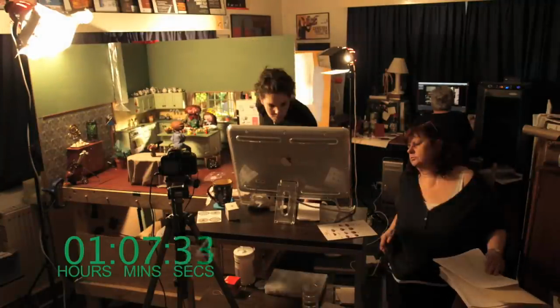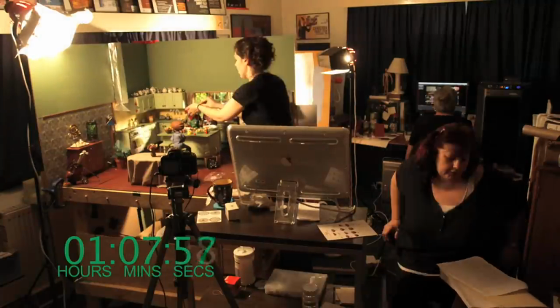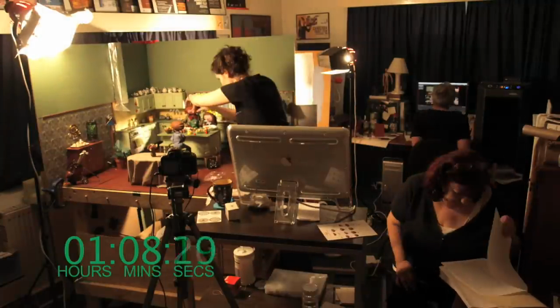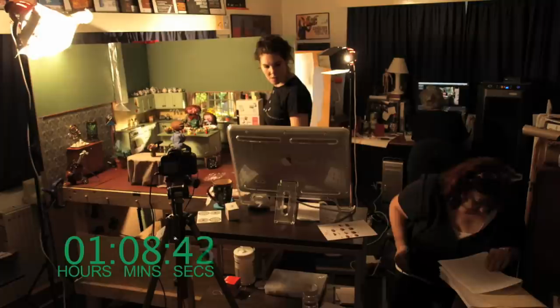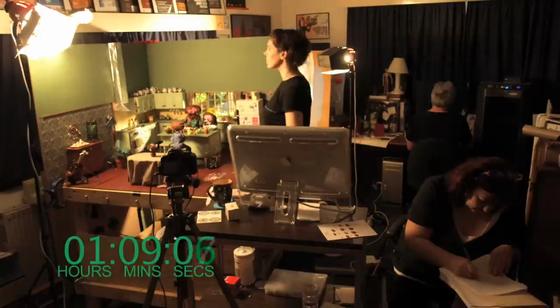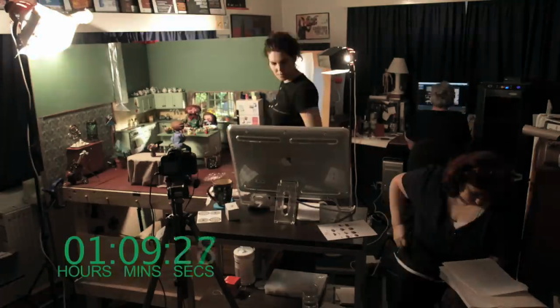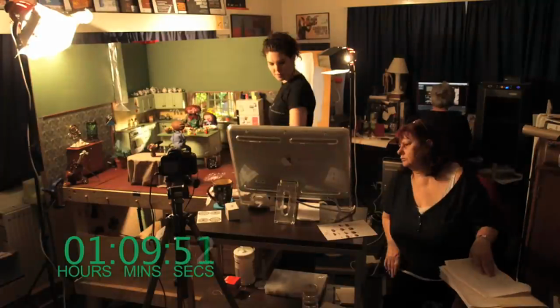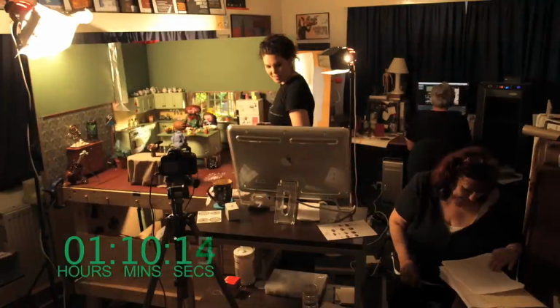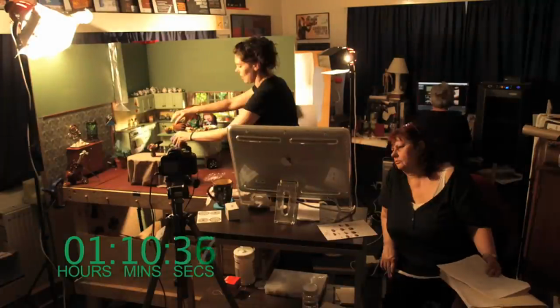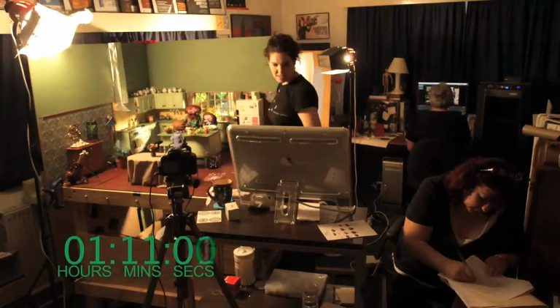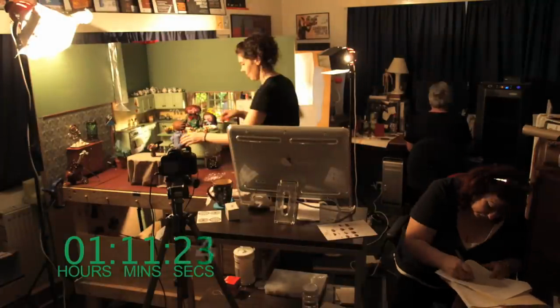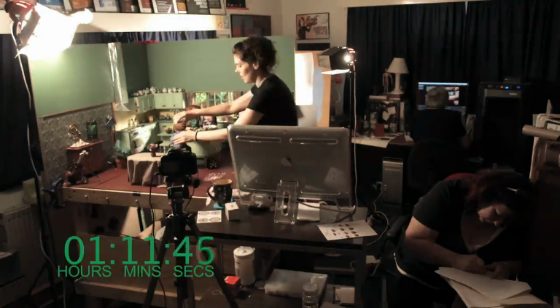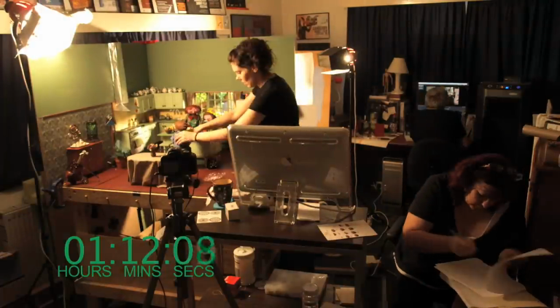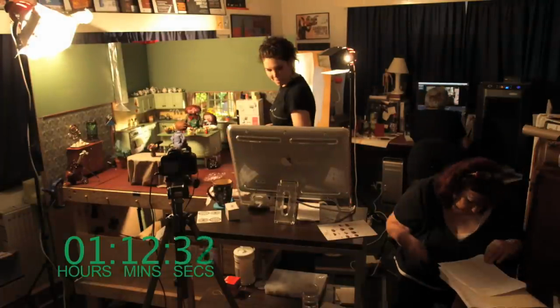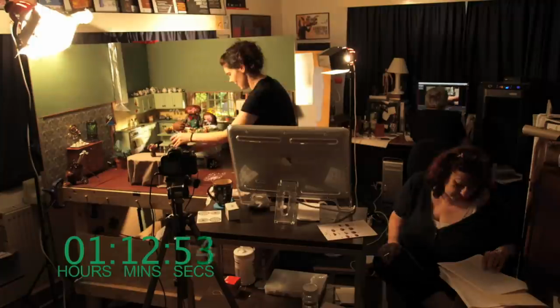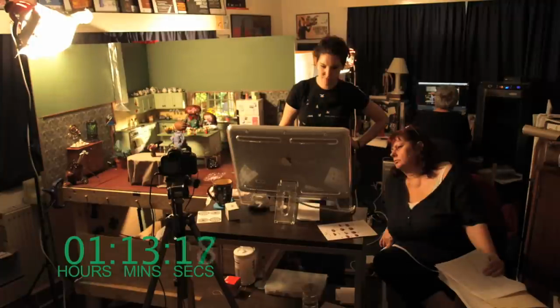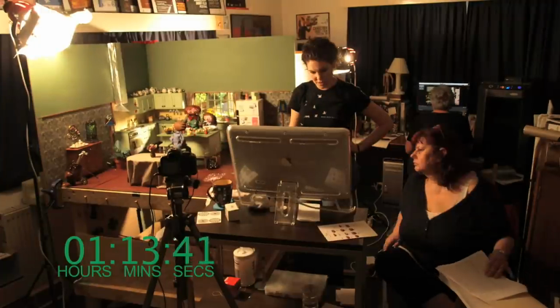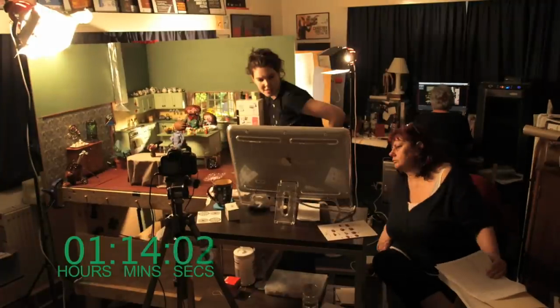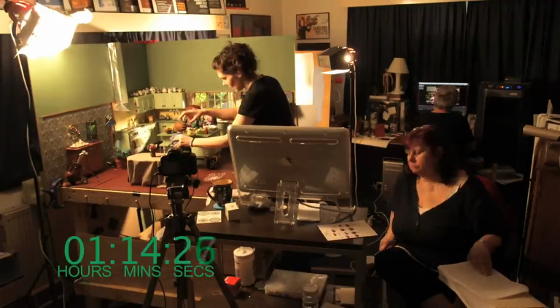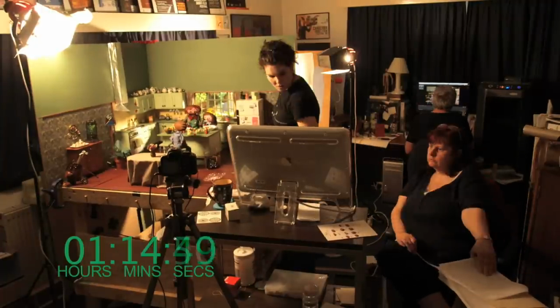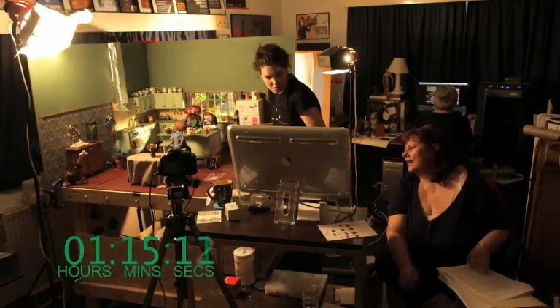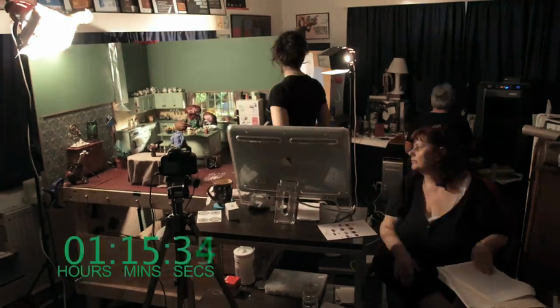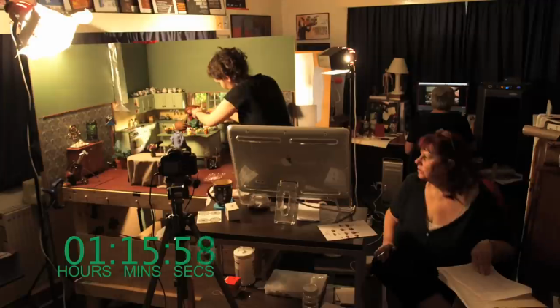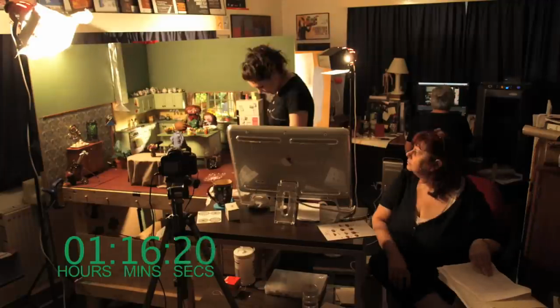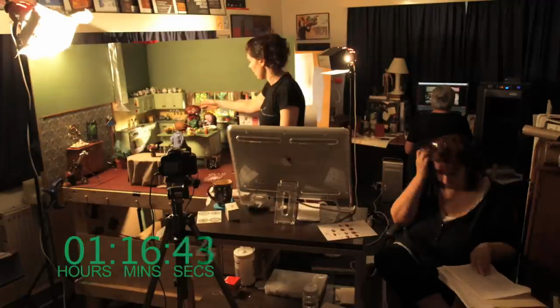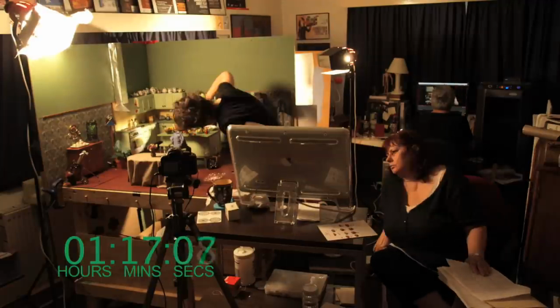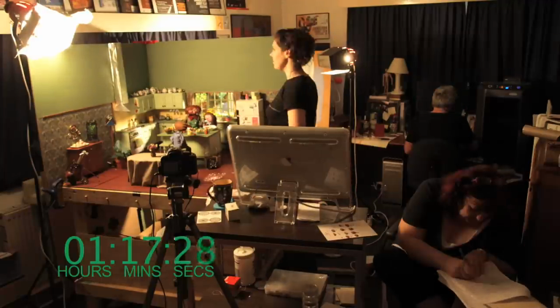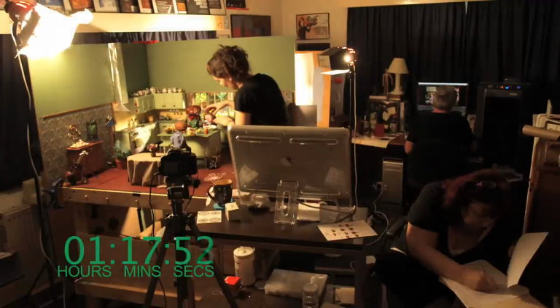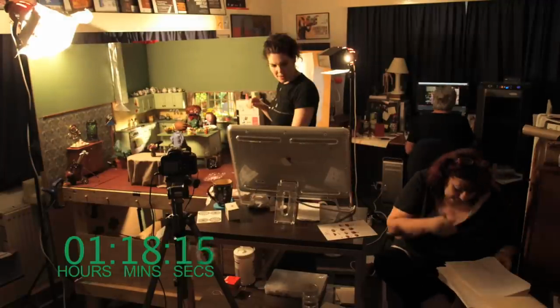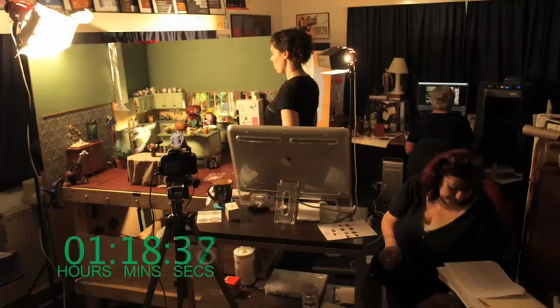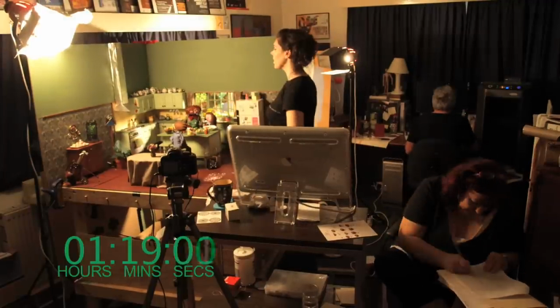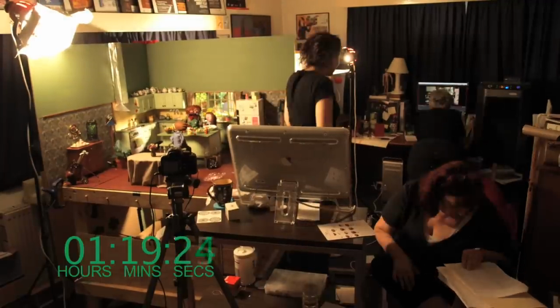I've got three characters to animate here, so it's a complicated shot, and as you can see it's been an hour already. It takes a long time to do this kind of animation, but I think the results are quite good. We're going to review something now. In the middle of screen is a monitor where I'm able to watch the animation as we go to make sure that the movement is as smooth as I'm after.